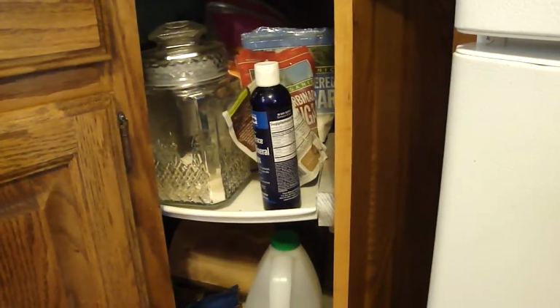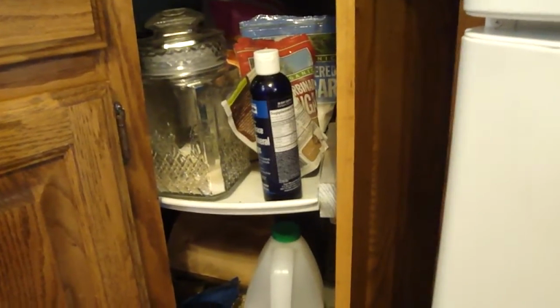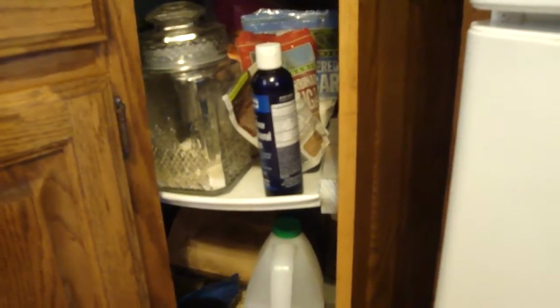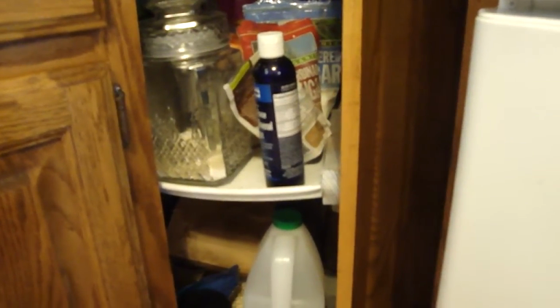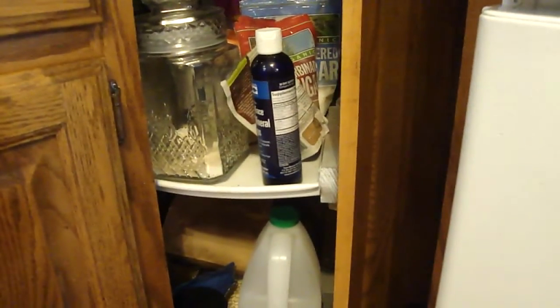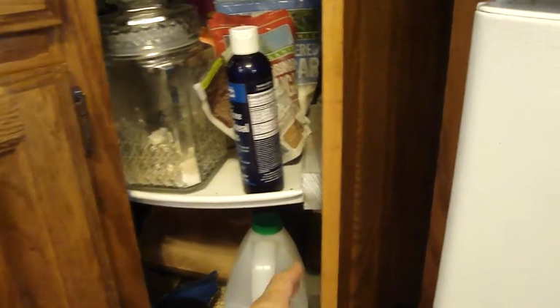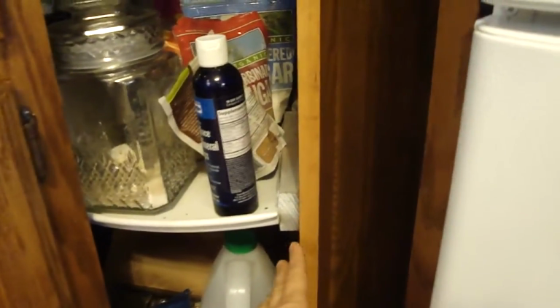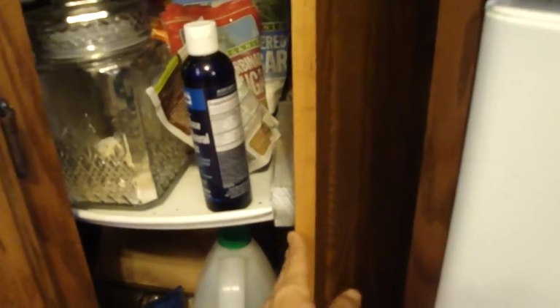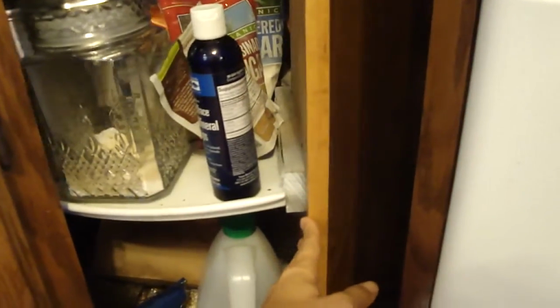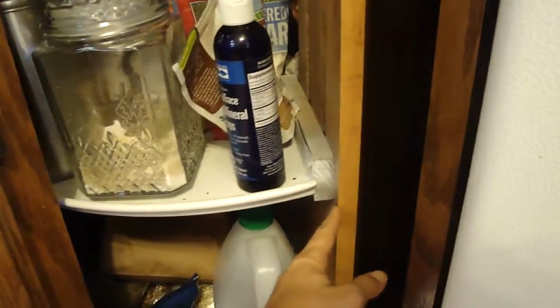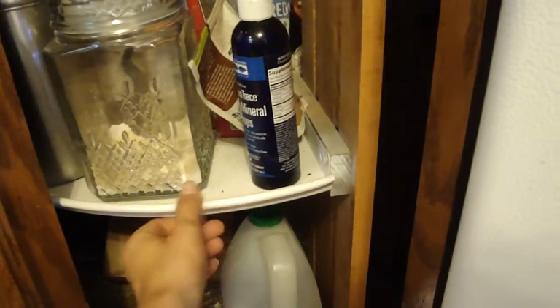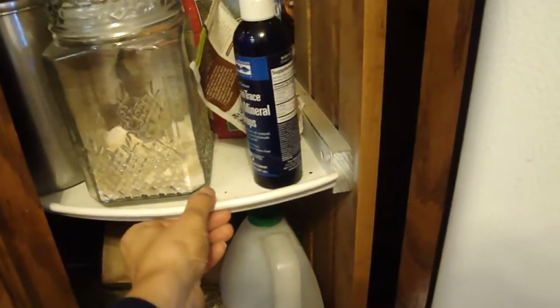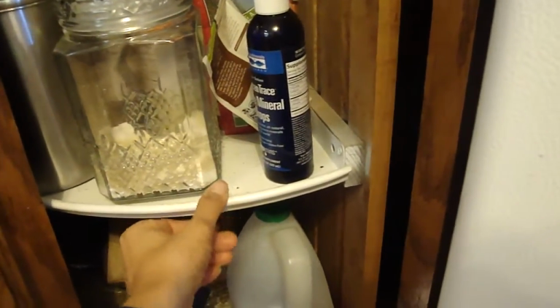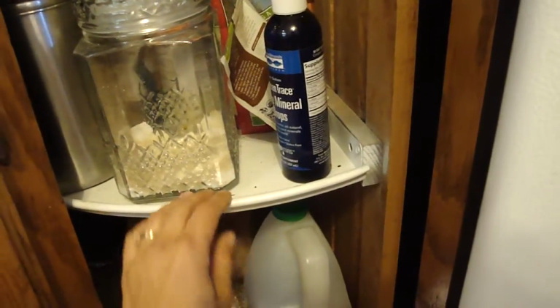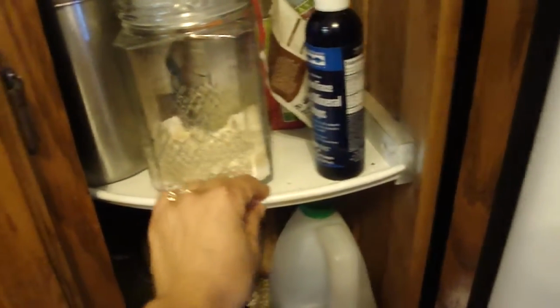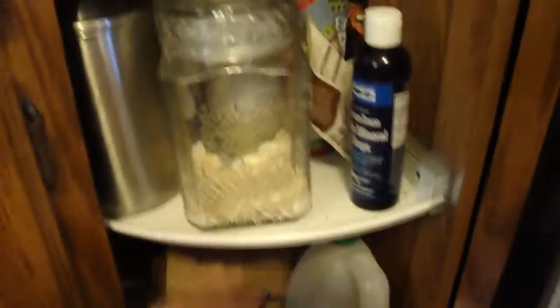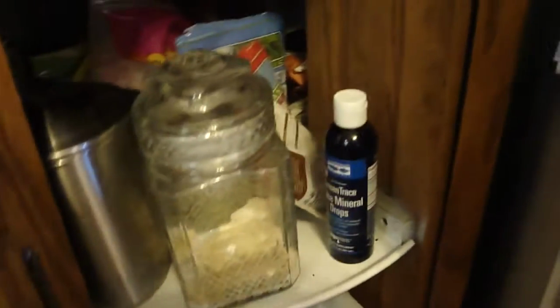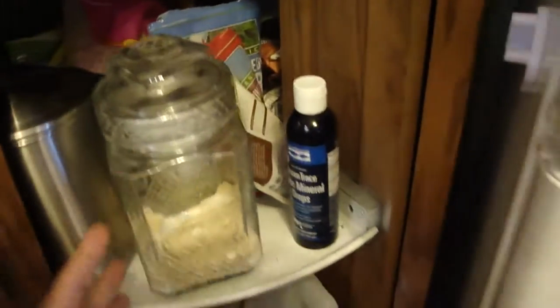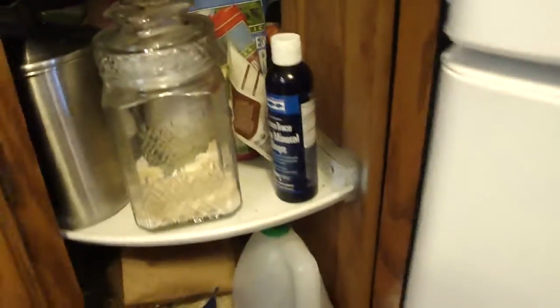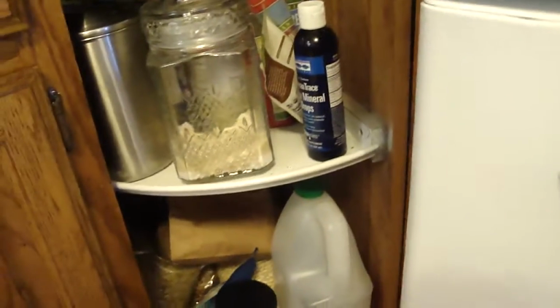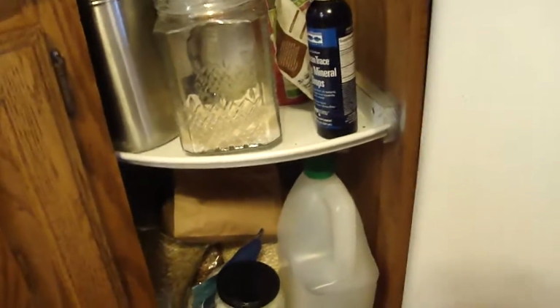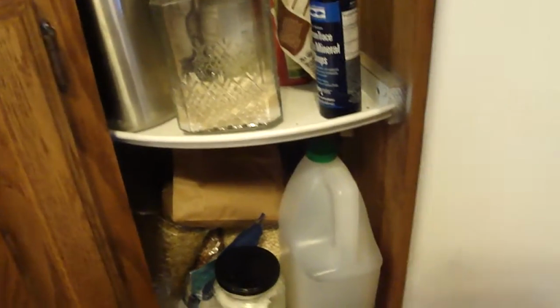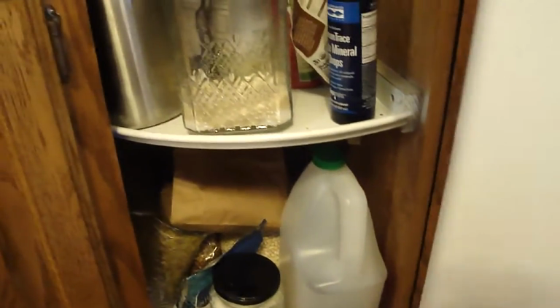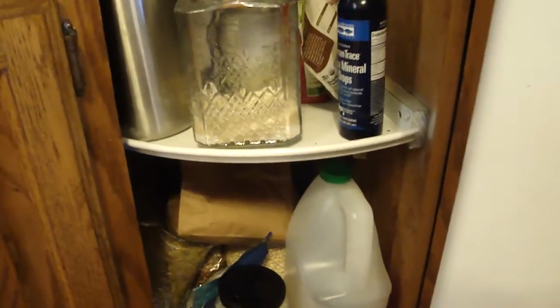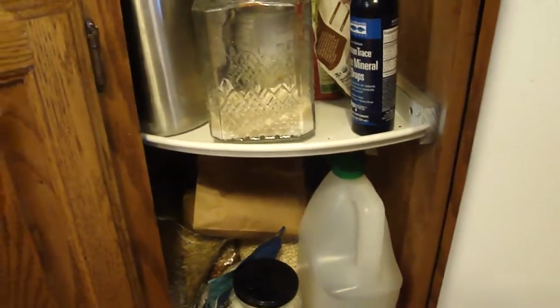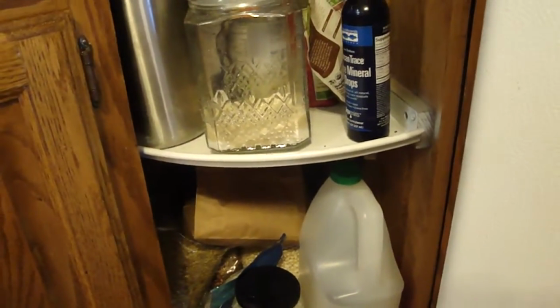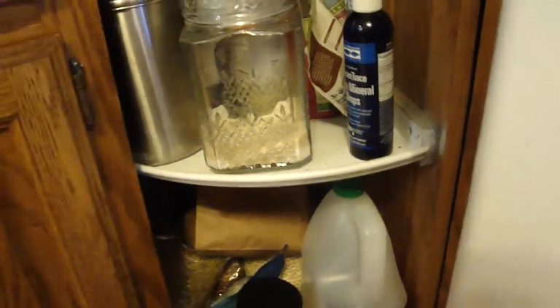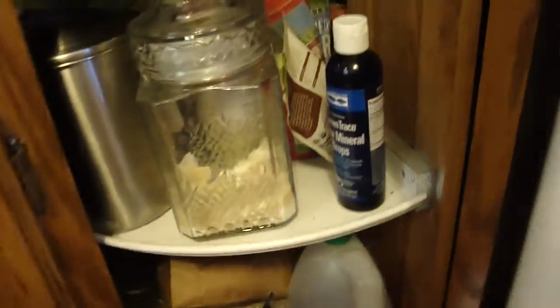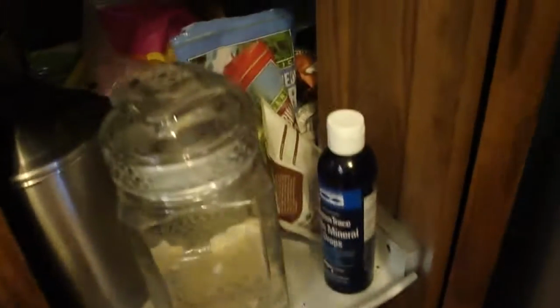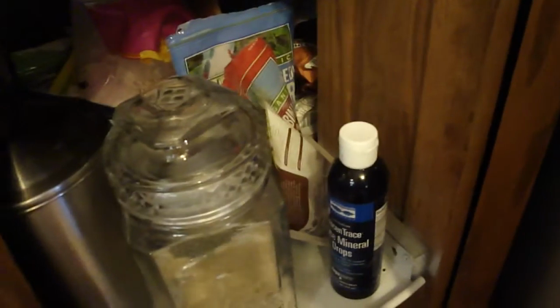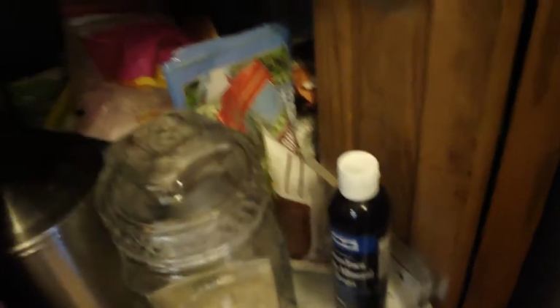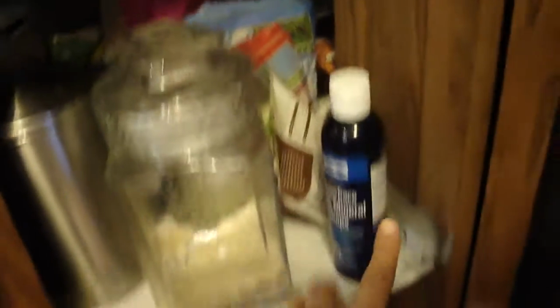Welcome to a real food lazy susan! I was so pumped to have a lazy susan — one that spins instead of having a big door that opens. It's kind of nice so I can leave it open. This is all my bulk stuff and it's organized in categories.